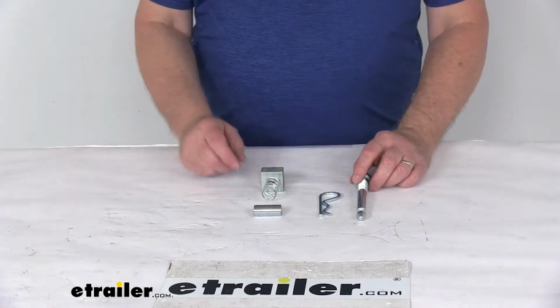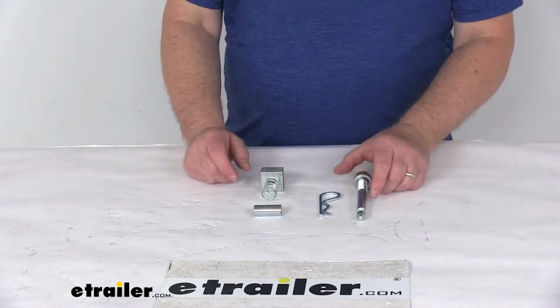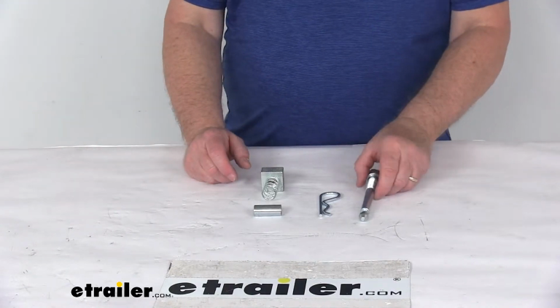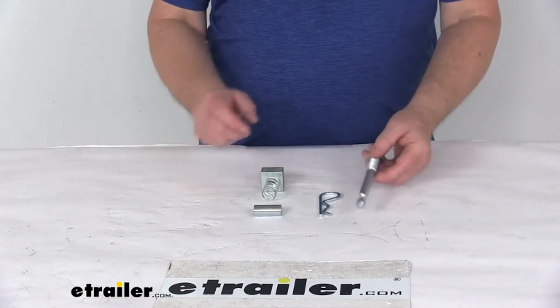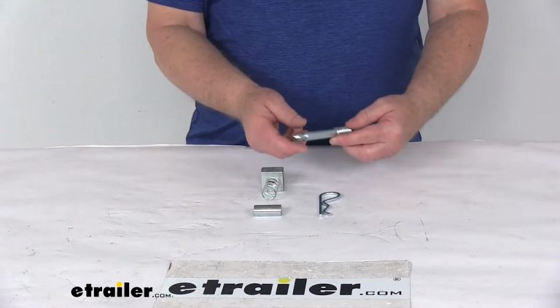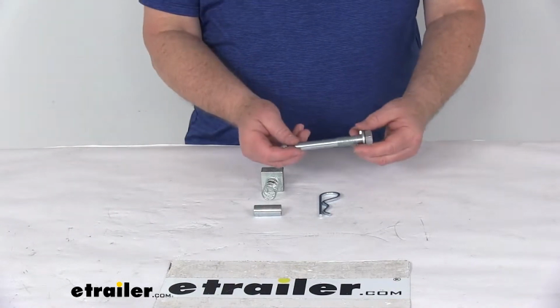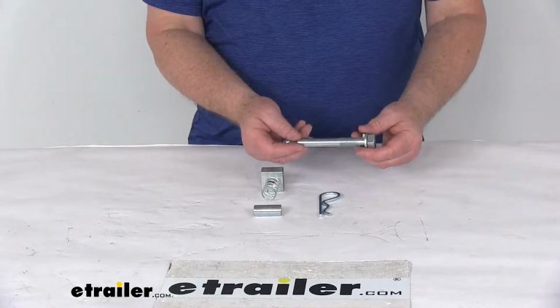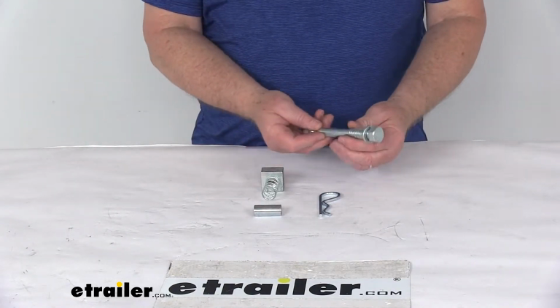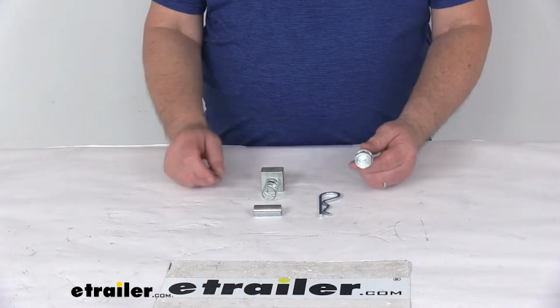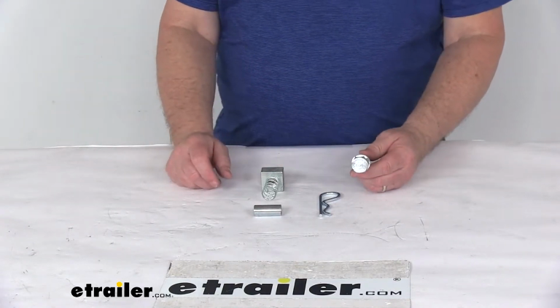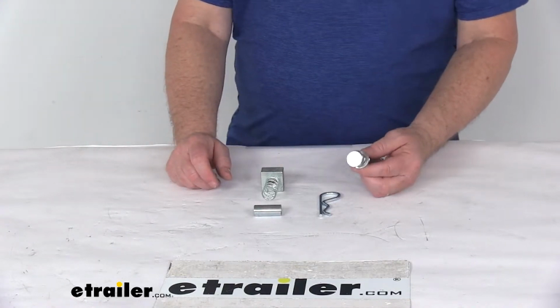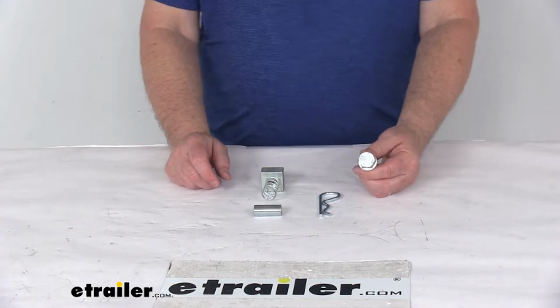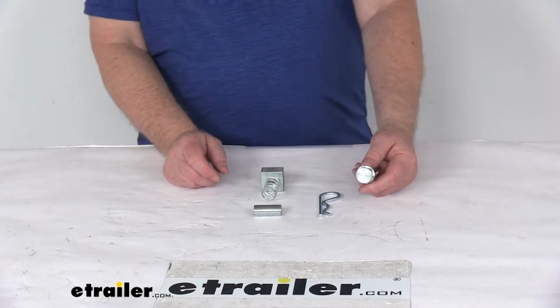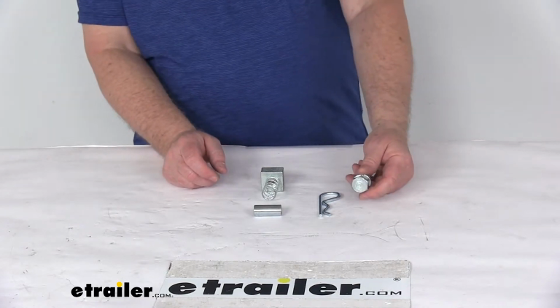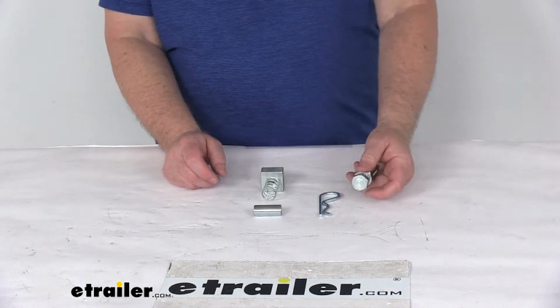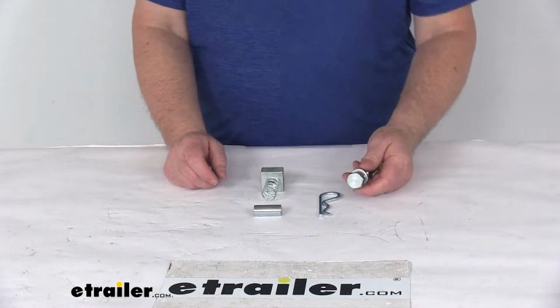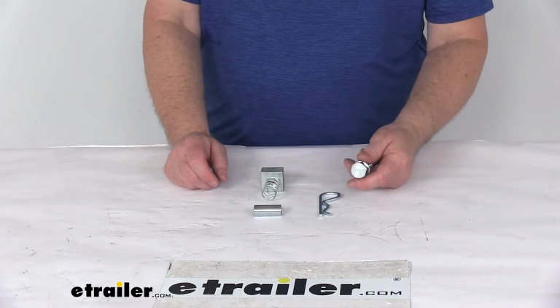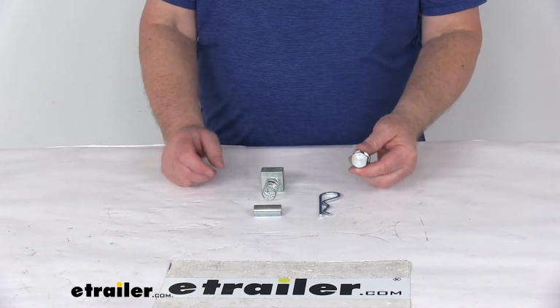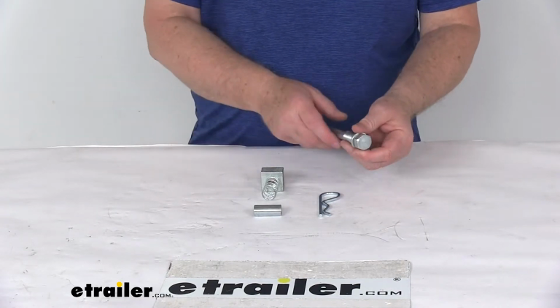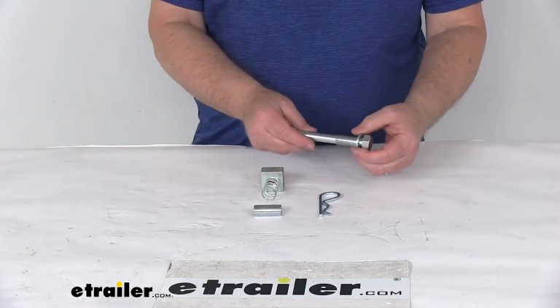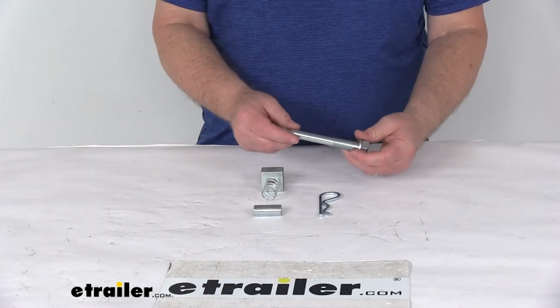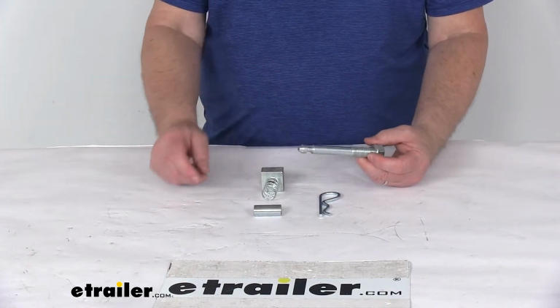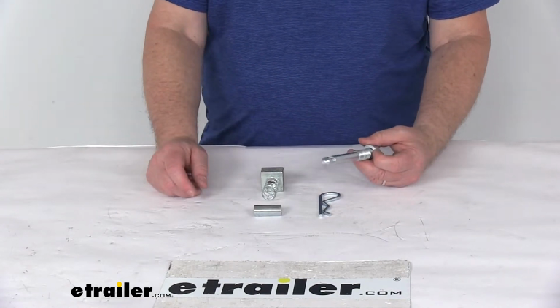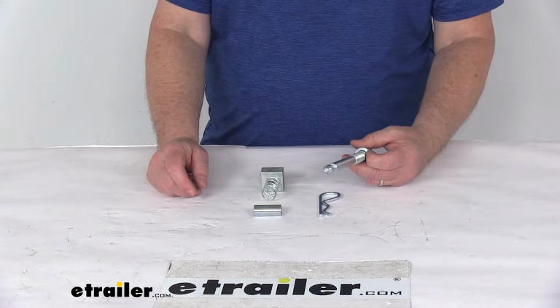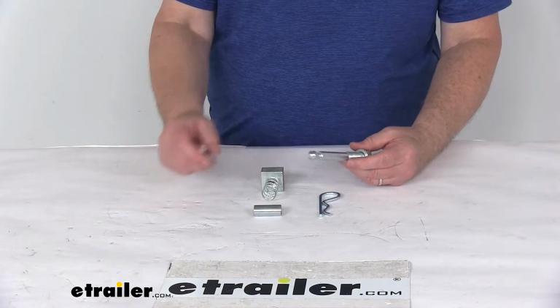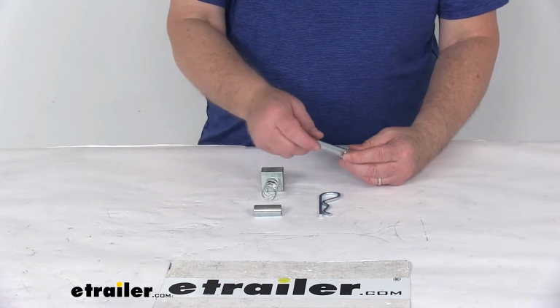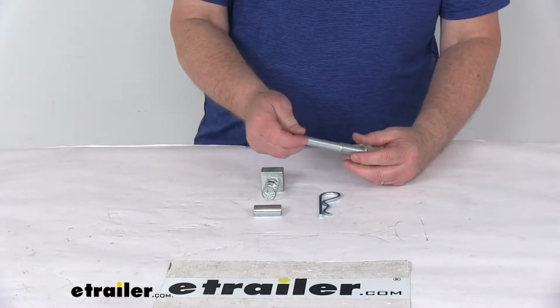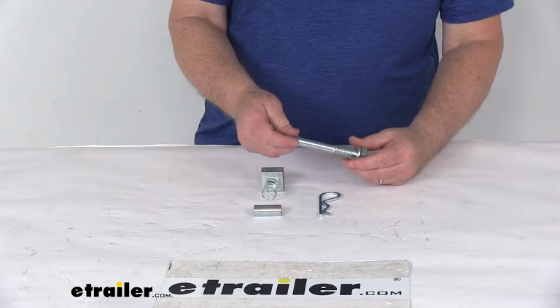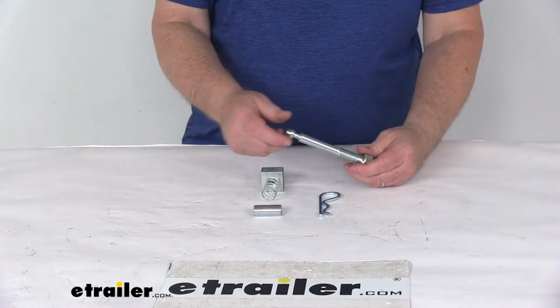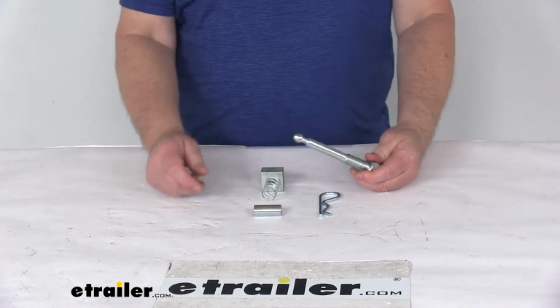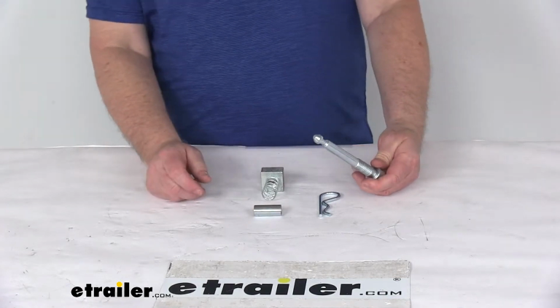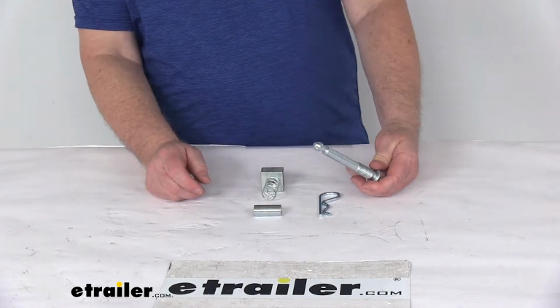Today we're going to take a look at the anti-rattle hitch pin for the 2-inch trailer hitches. This anti-rattle hitch pin will dramatically reduce any movement or vibration between your hitch and the ball mount. It is designed to be used on hollow shank ball mounts and accessories.